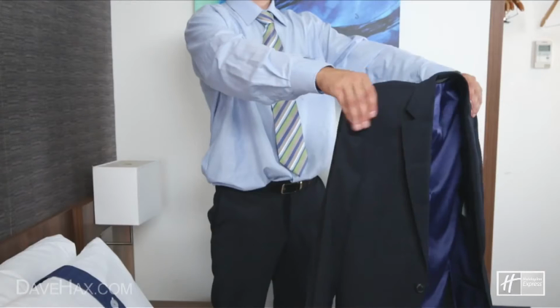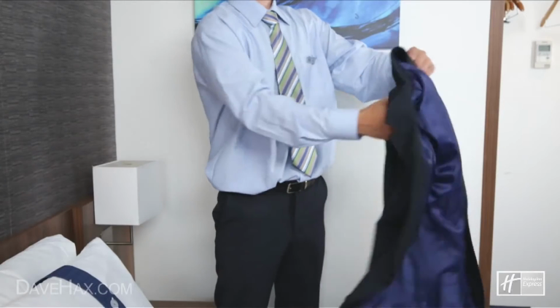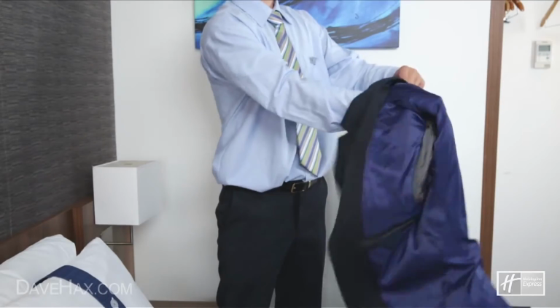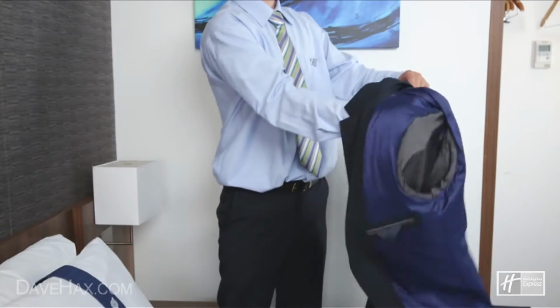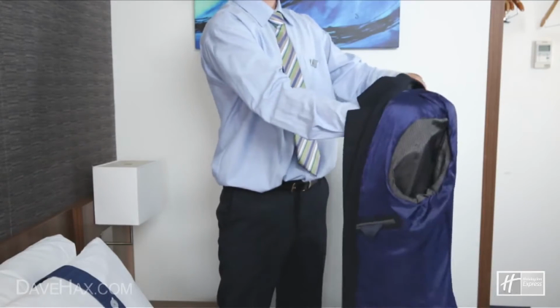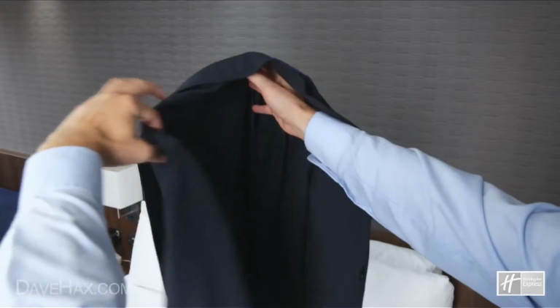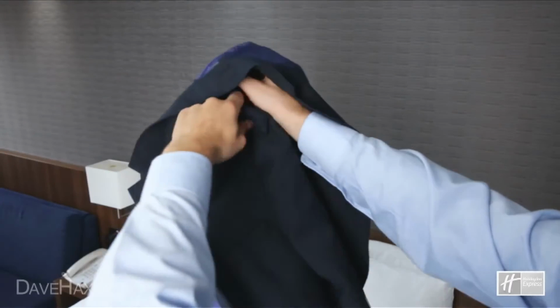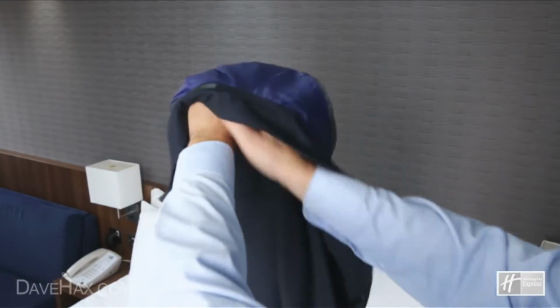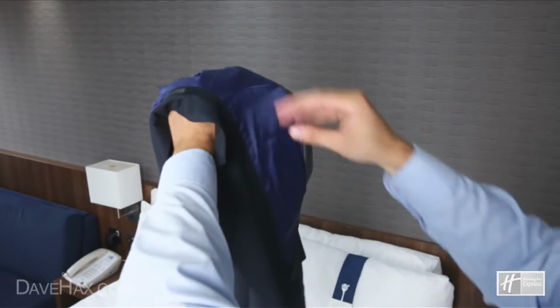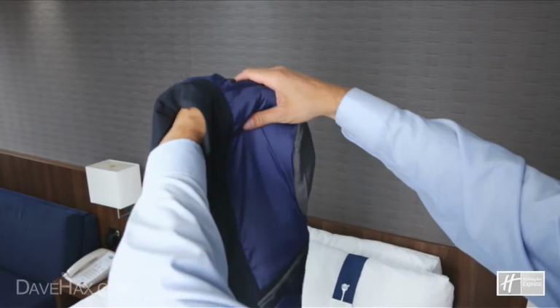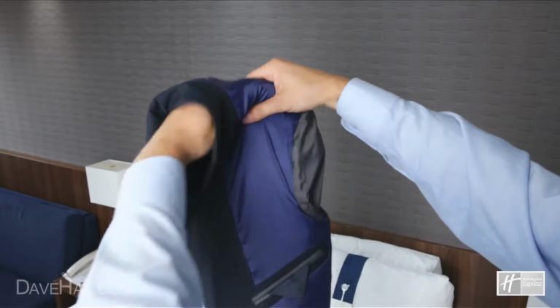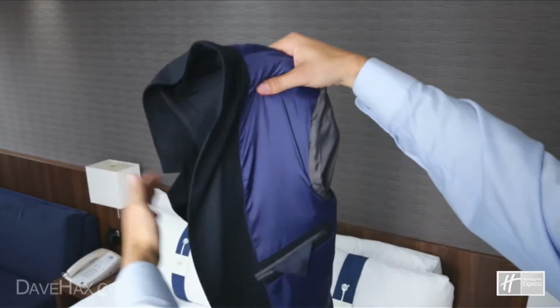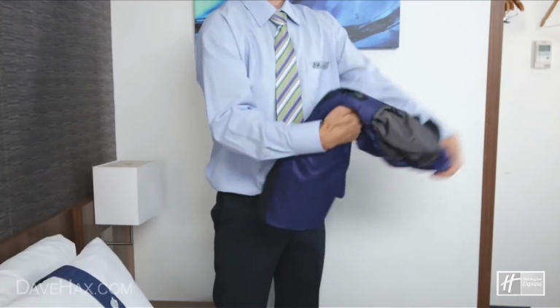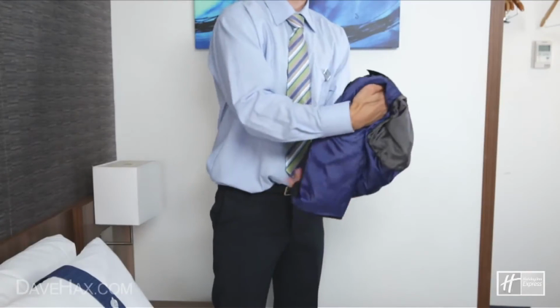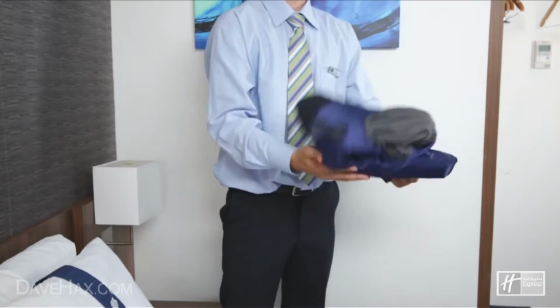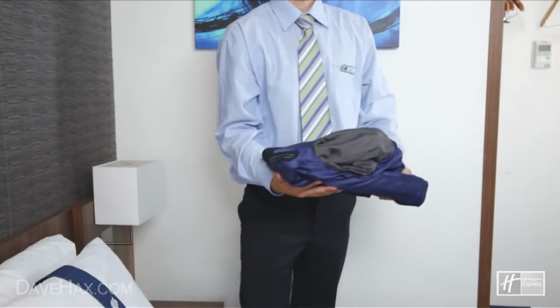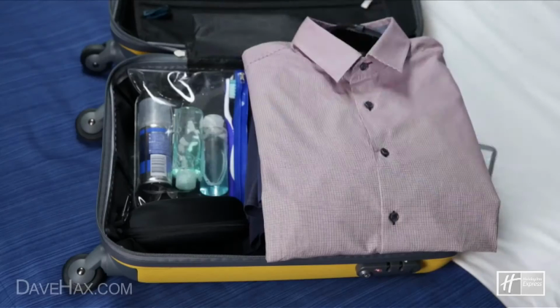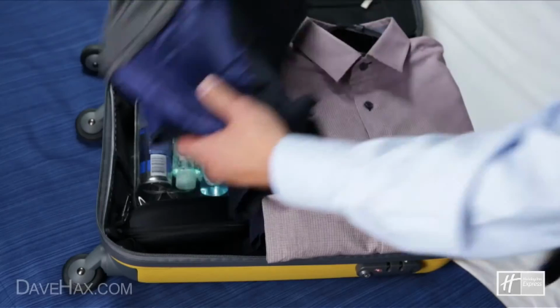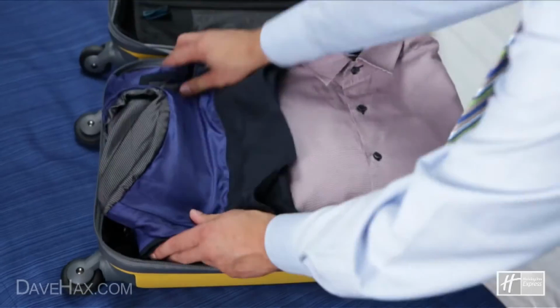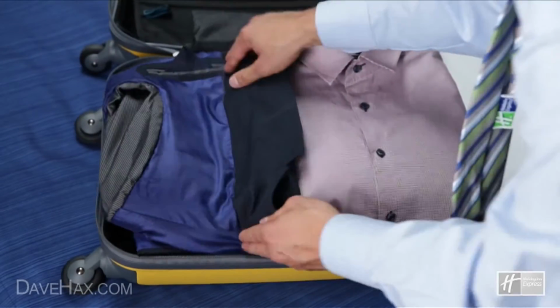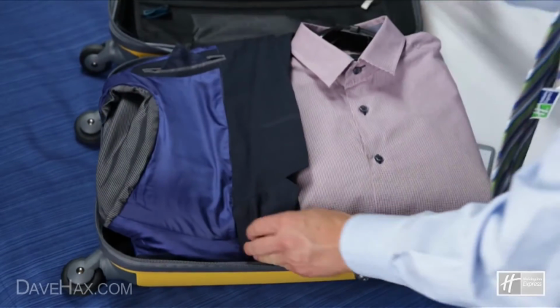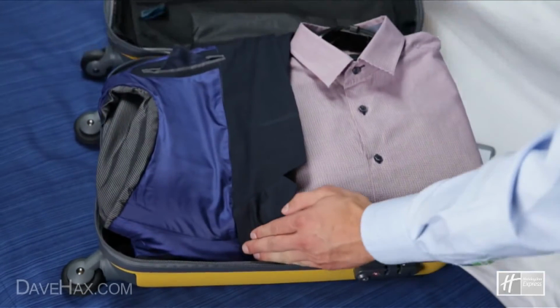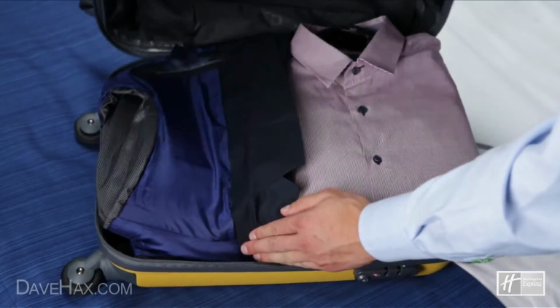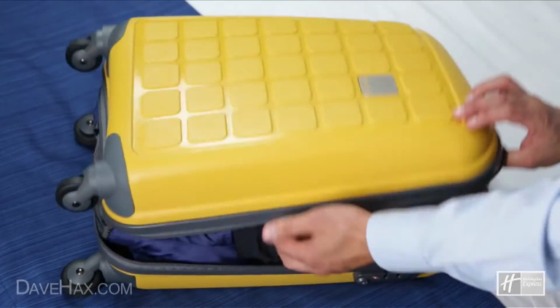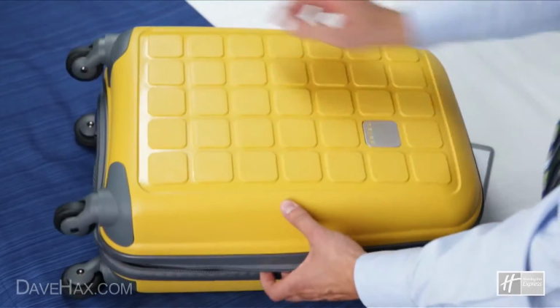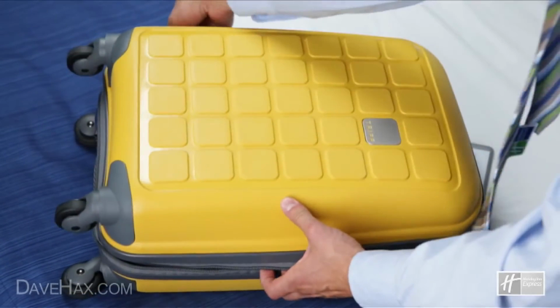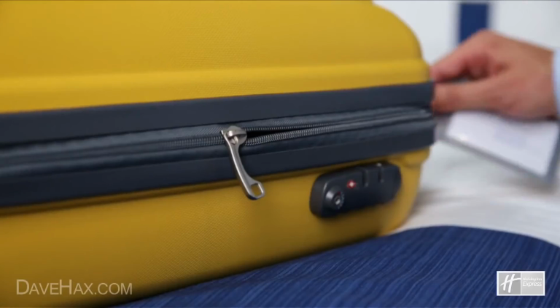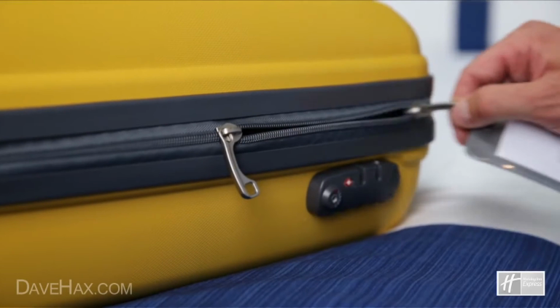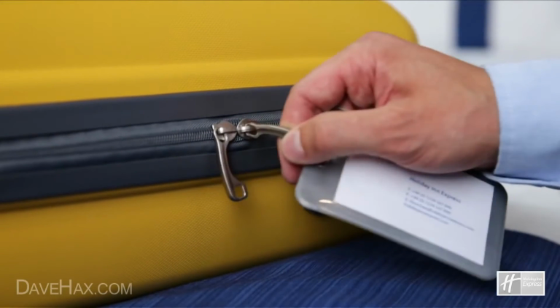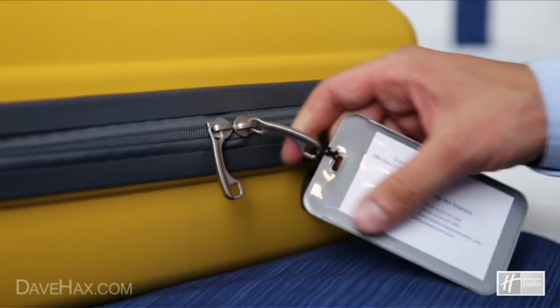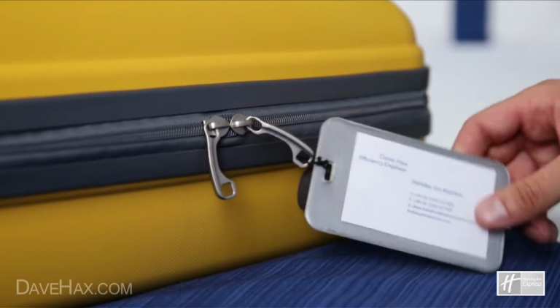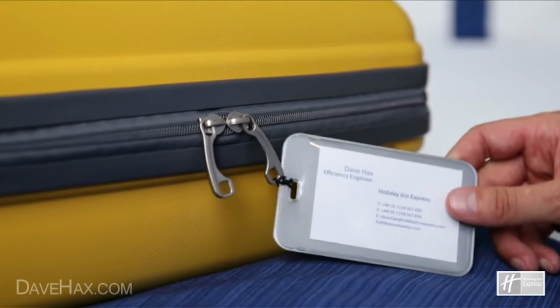If you need to pack a suit jacket, turn it inside out and fold it like this. This helps to keep it clean and prevents creases. And why not use a business card instead of a luggage label?